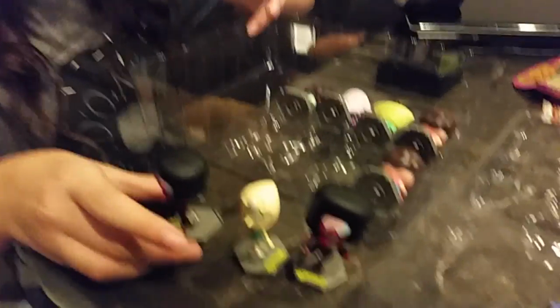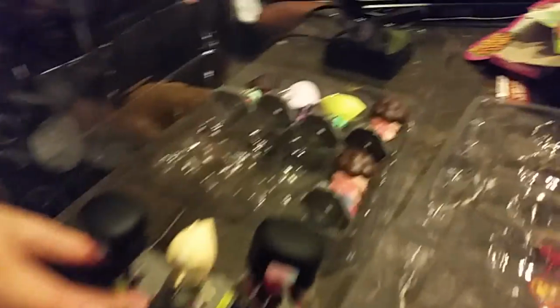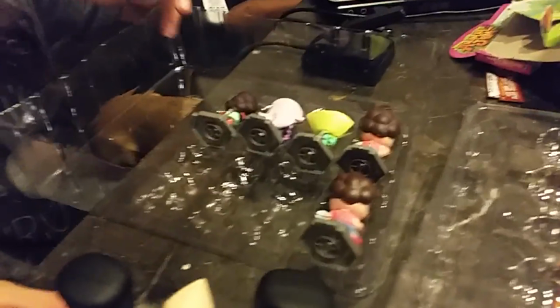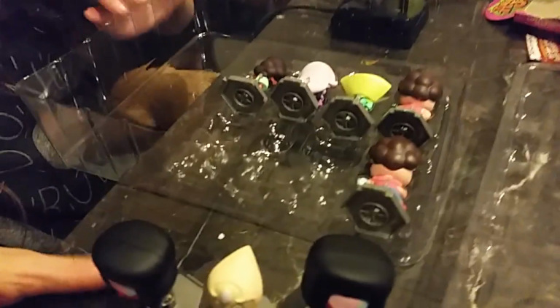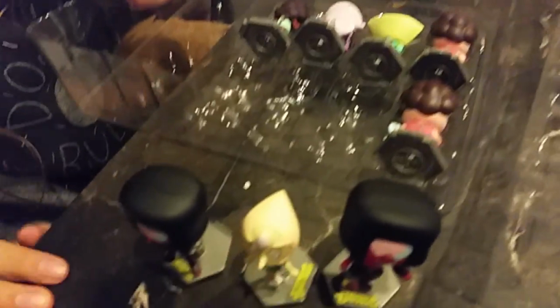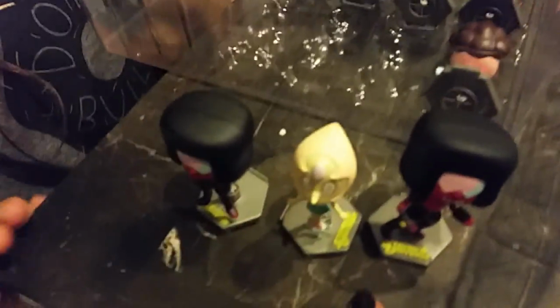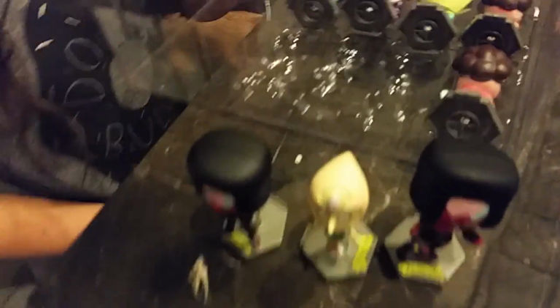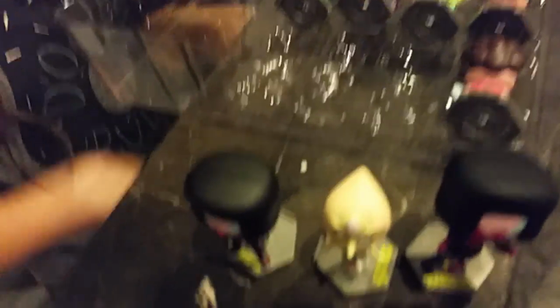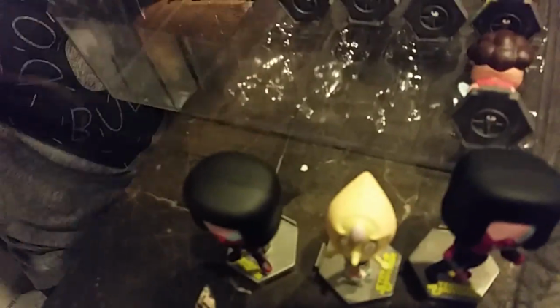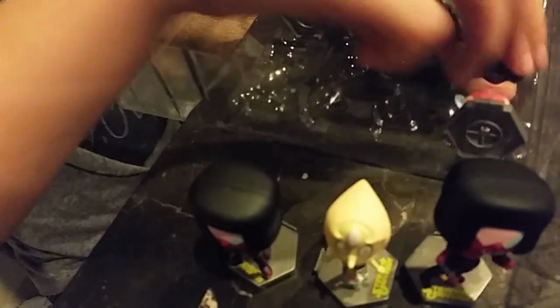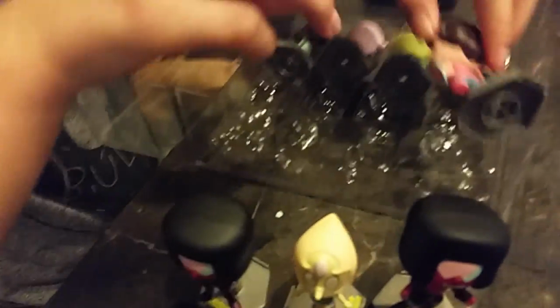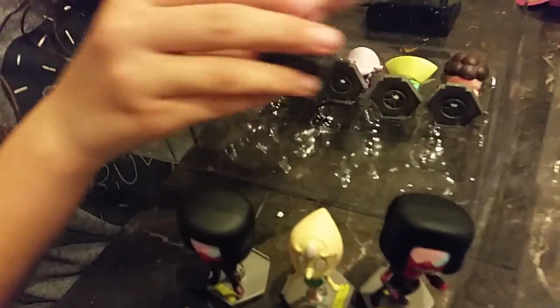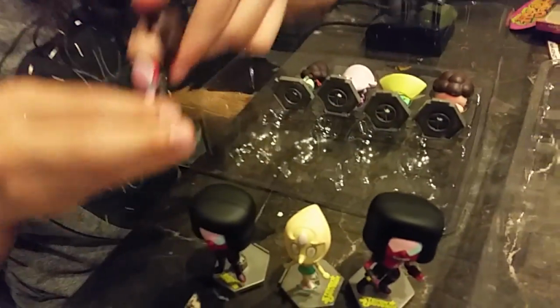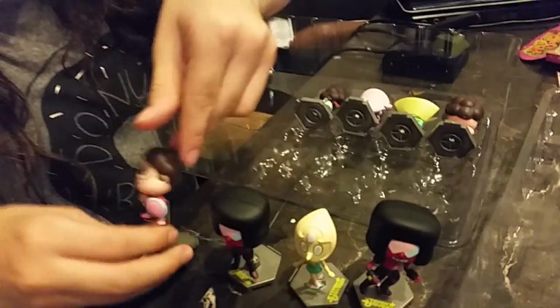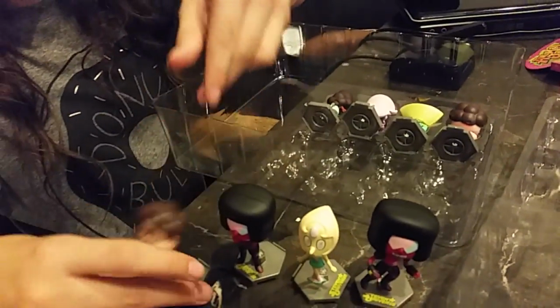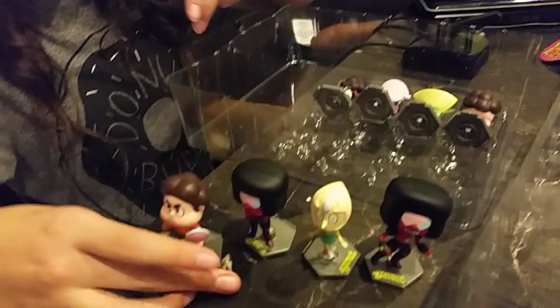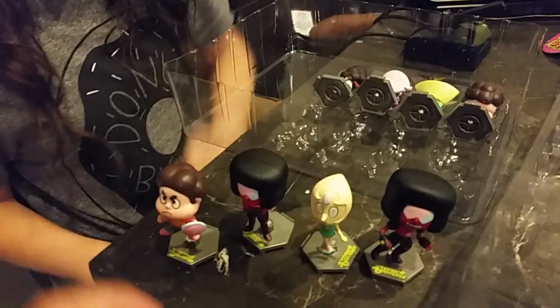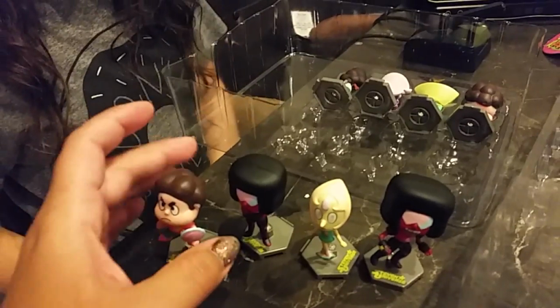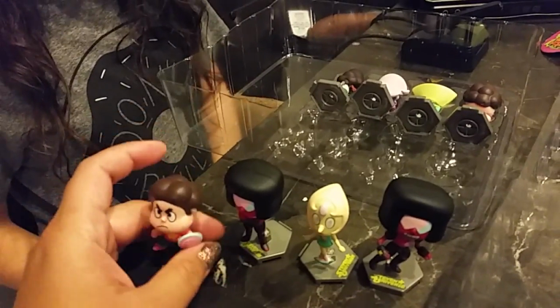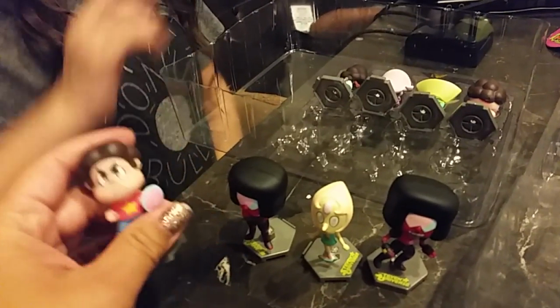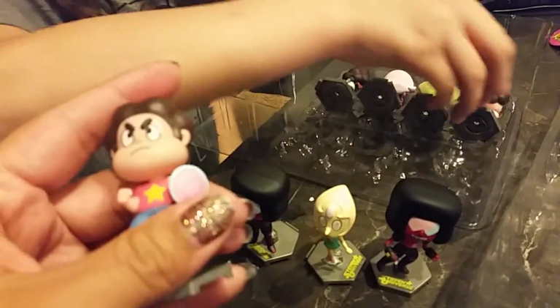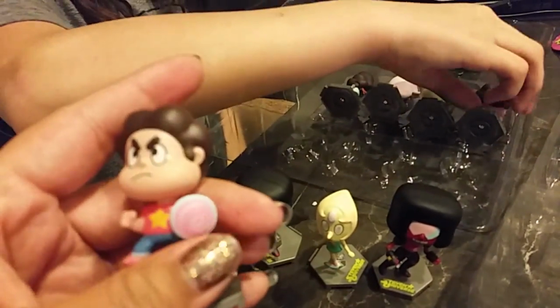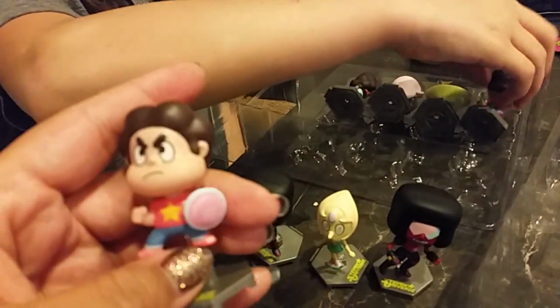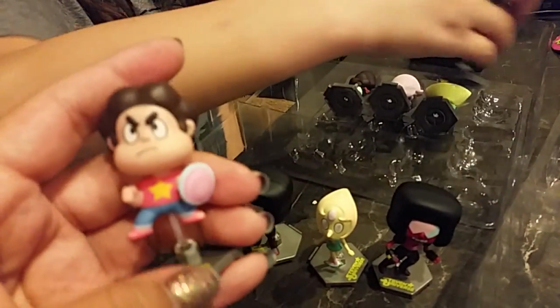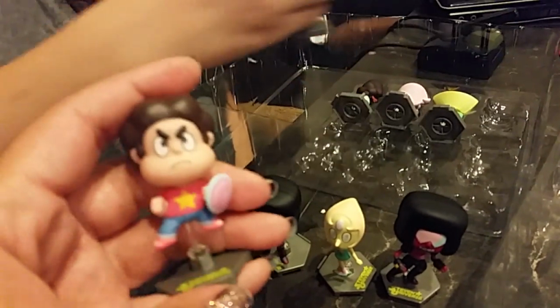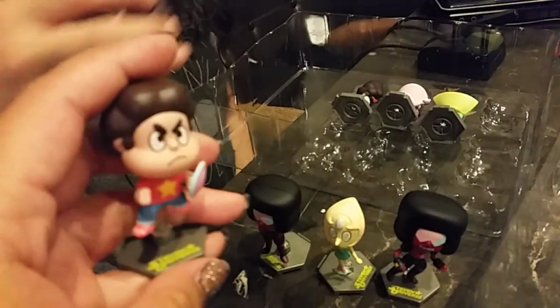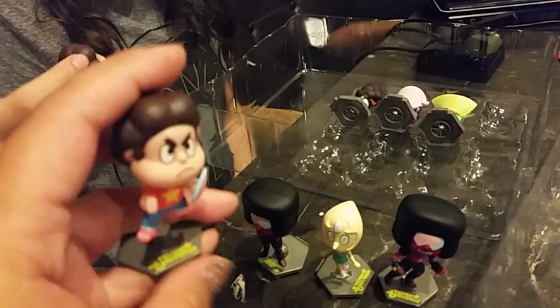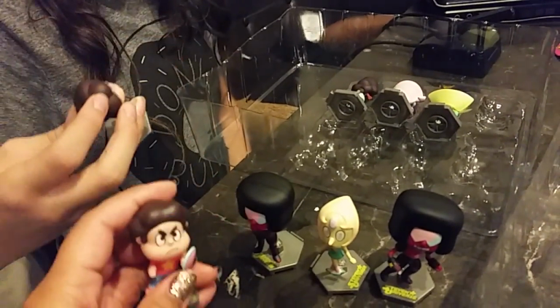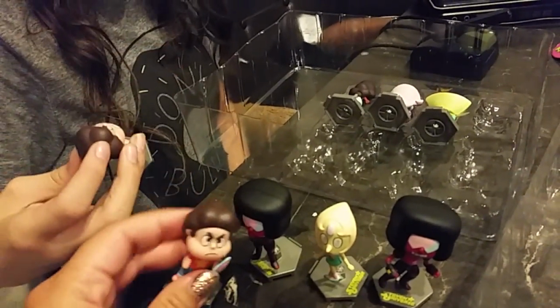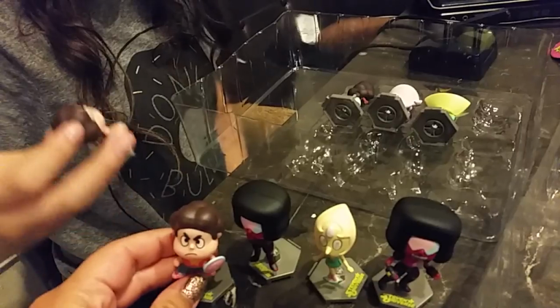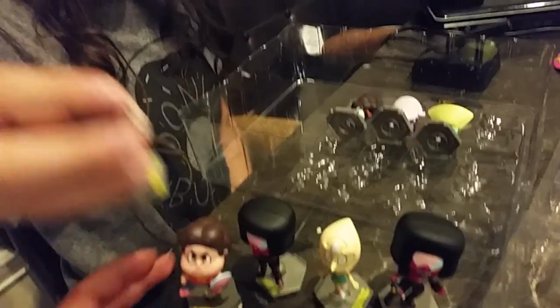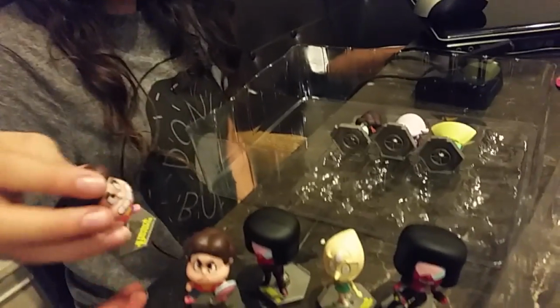Do they say names on the stands? No, it just says Steven Universe. And then we have a Steven. Isn't he fancy. What's in his hand? A shield? Another Steven.